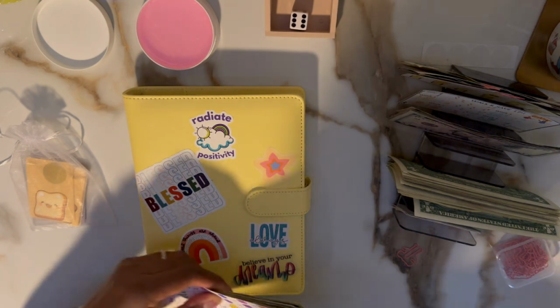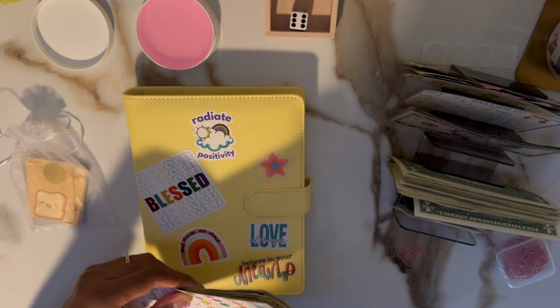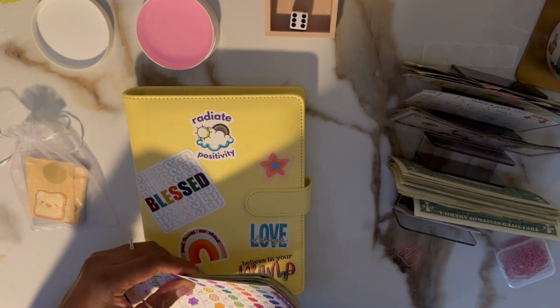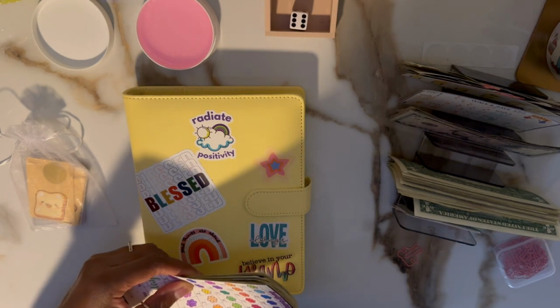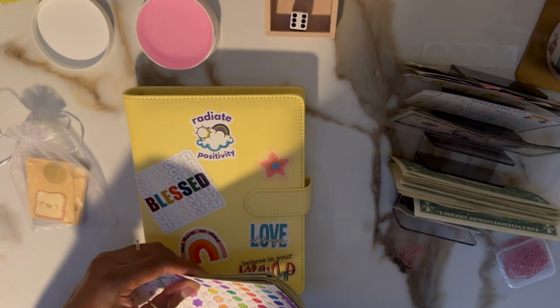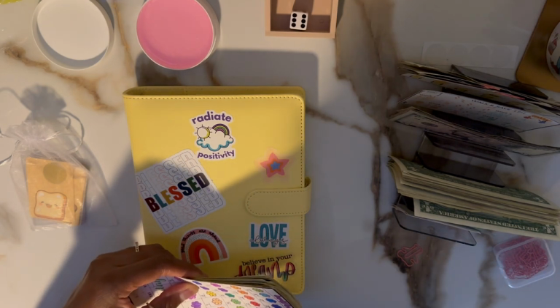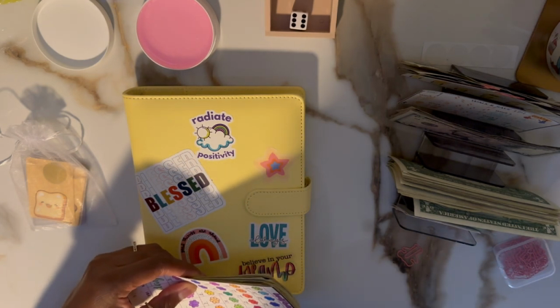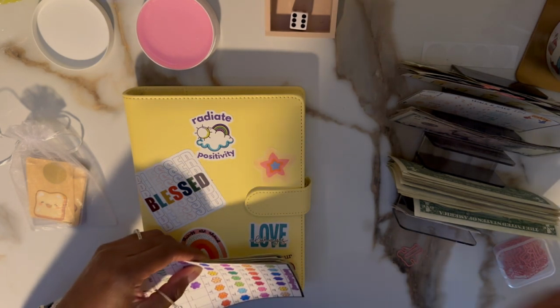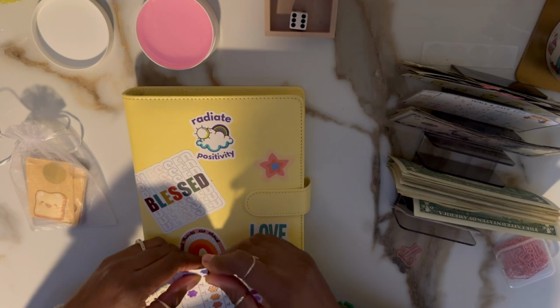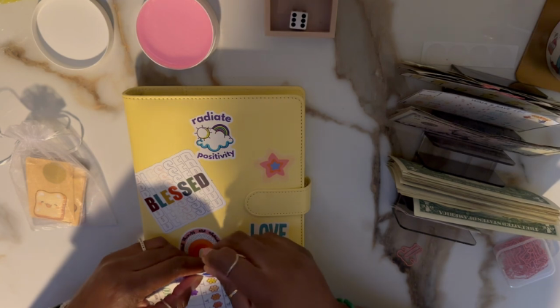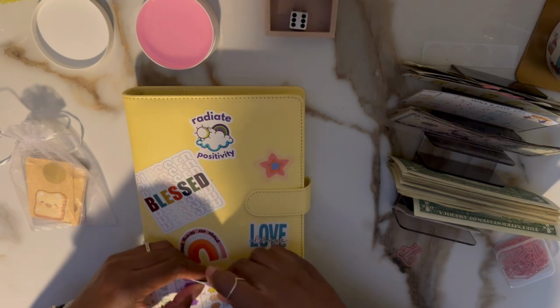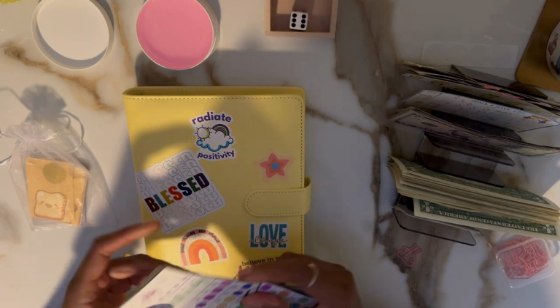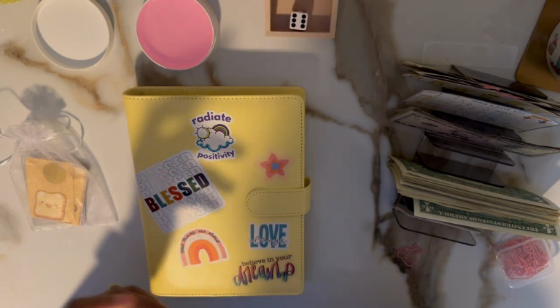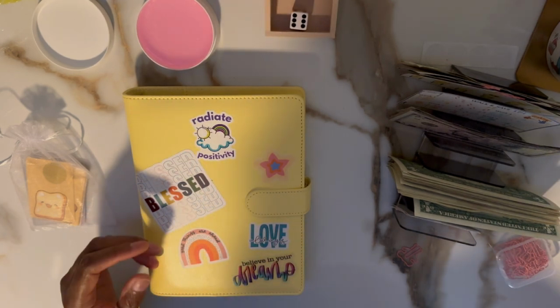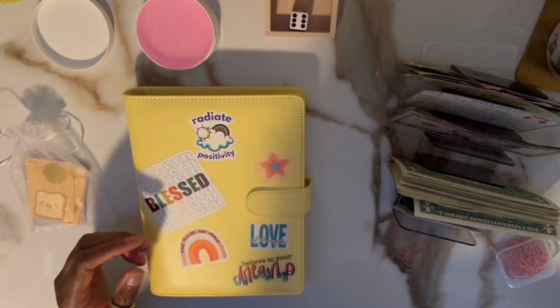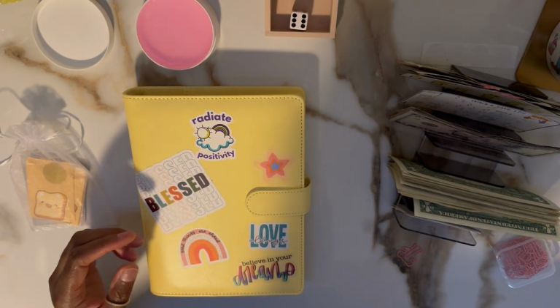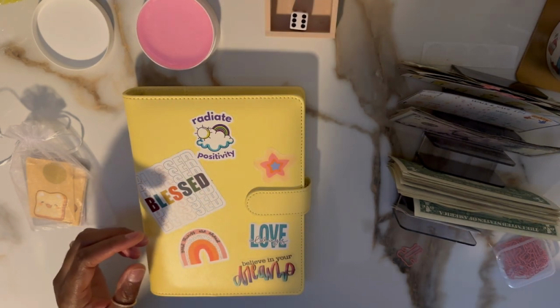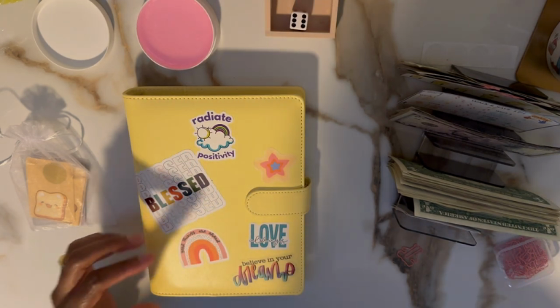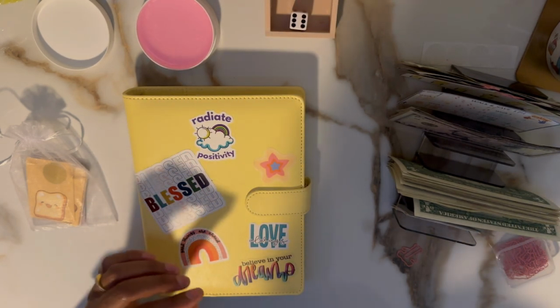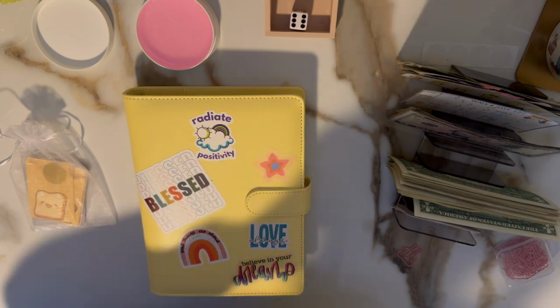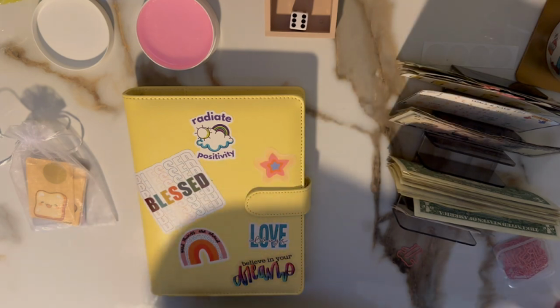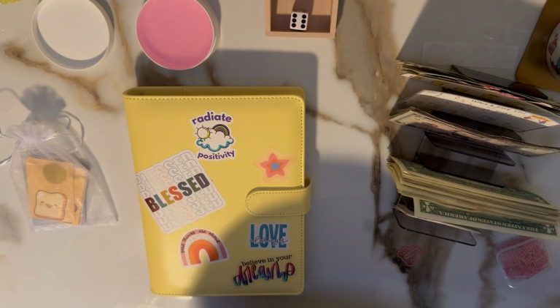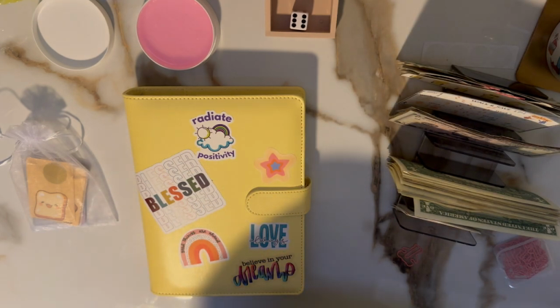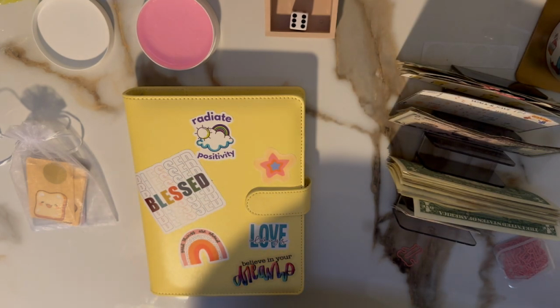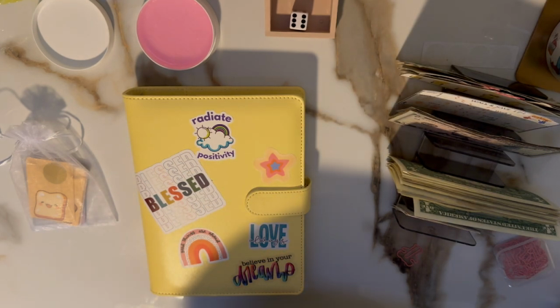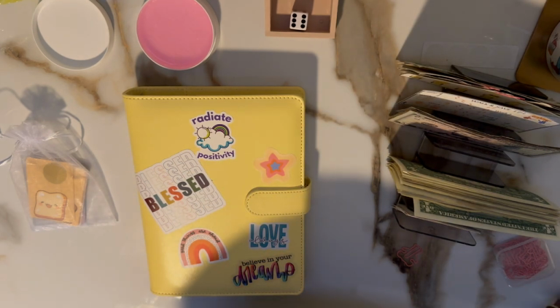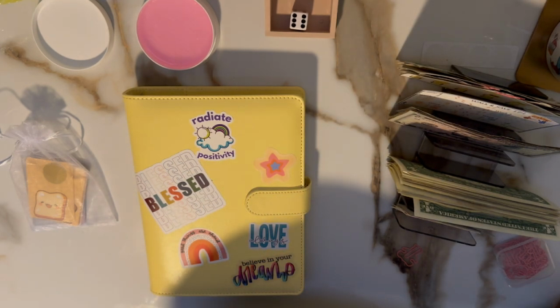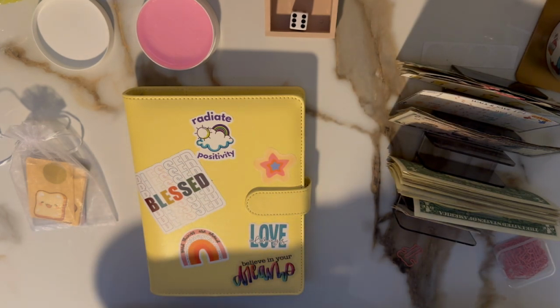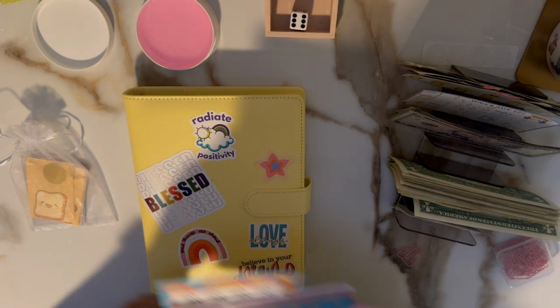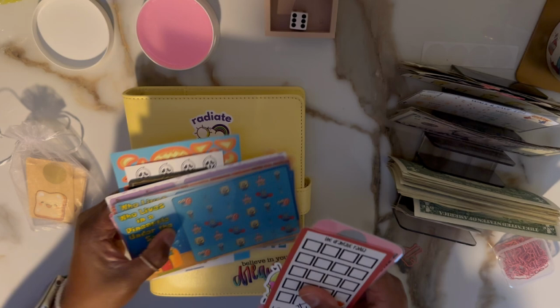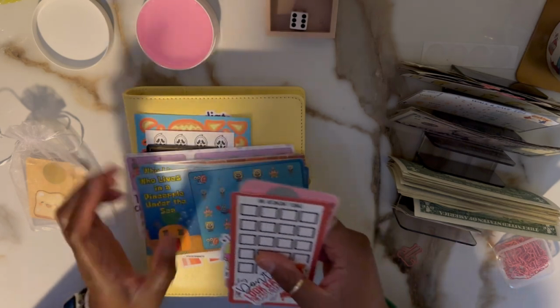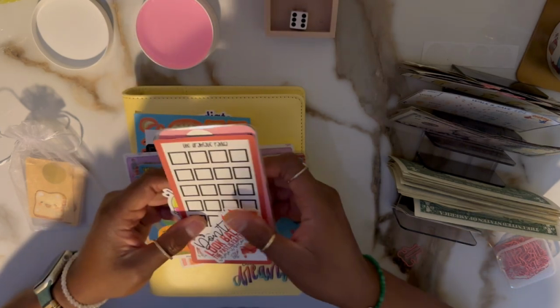I'll probably consolidate this just for my own sake and to get my ones back. I also got some happy mail today in my mailbox, so I wanted to show off these things.